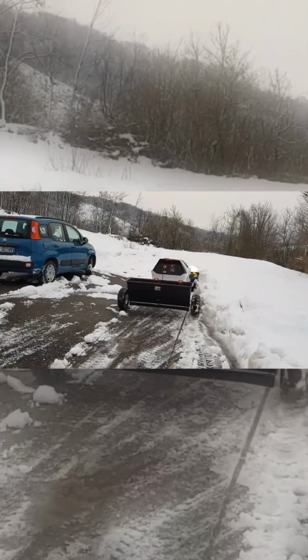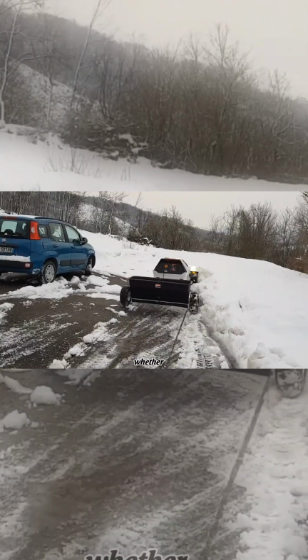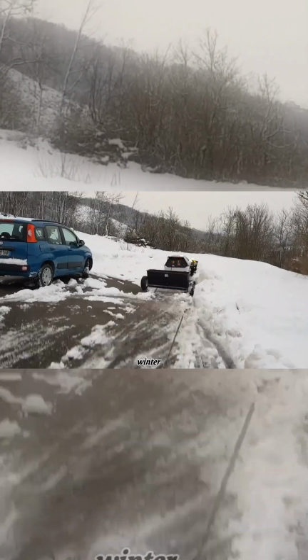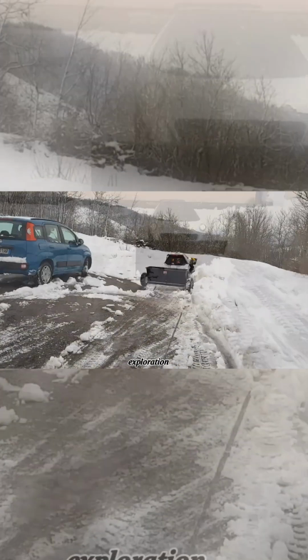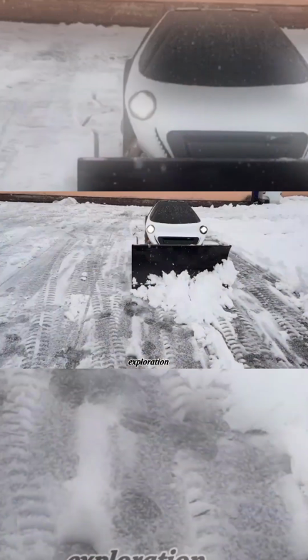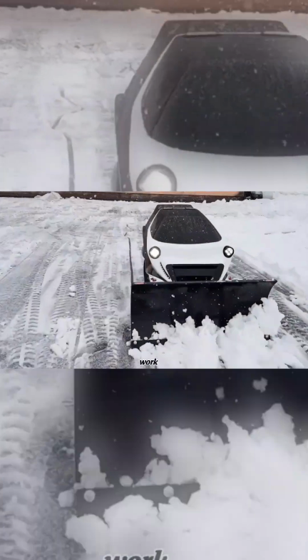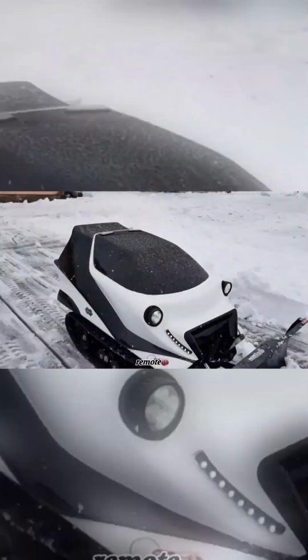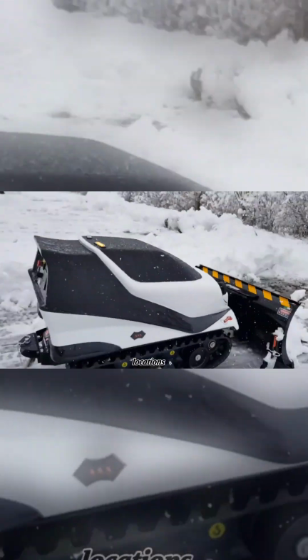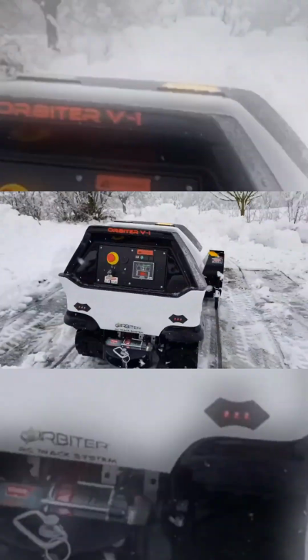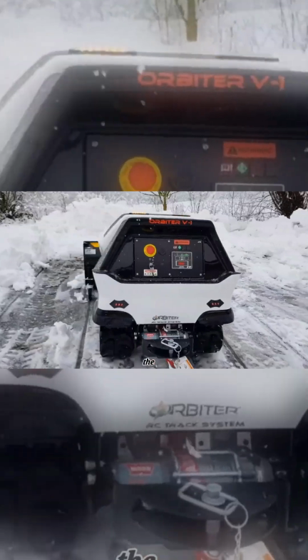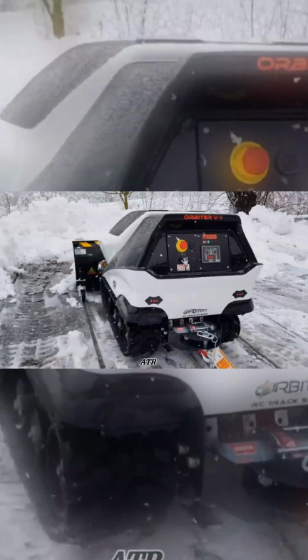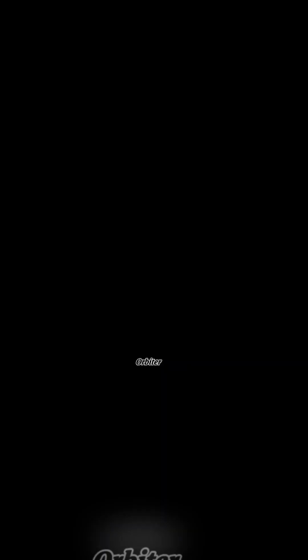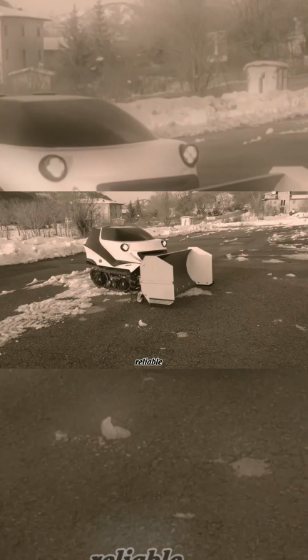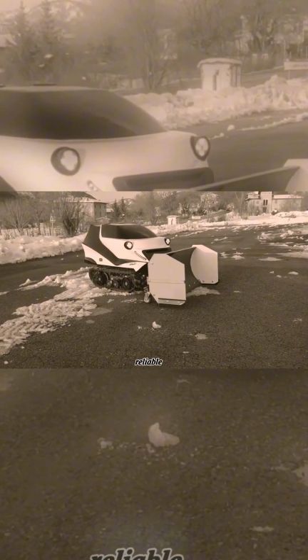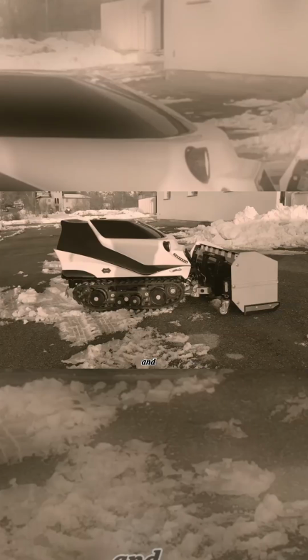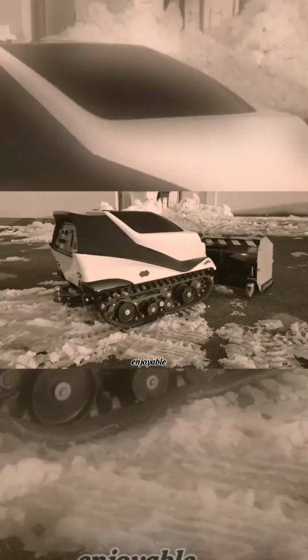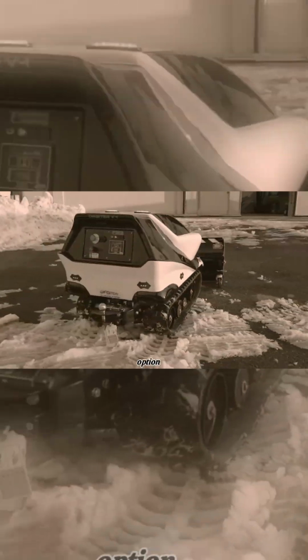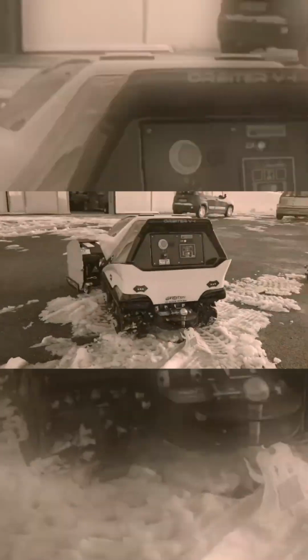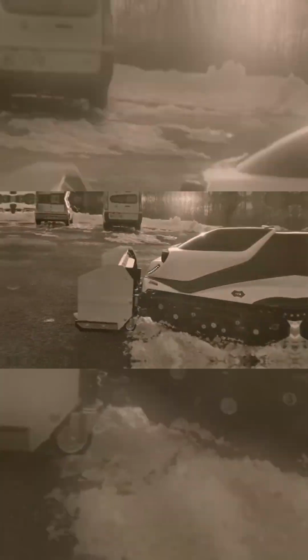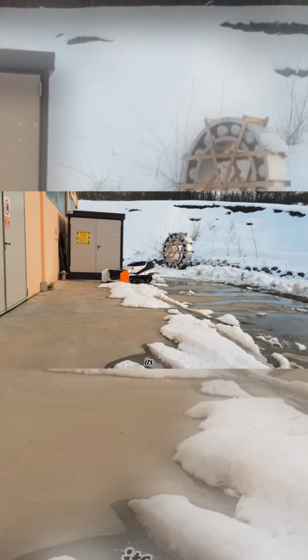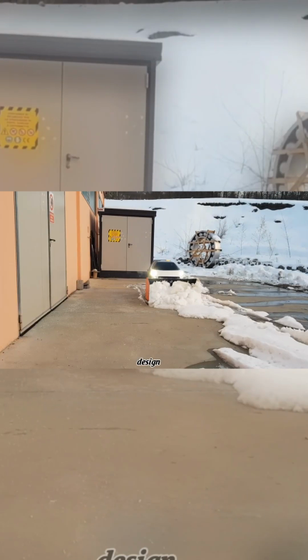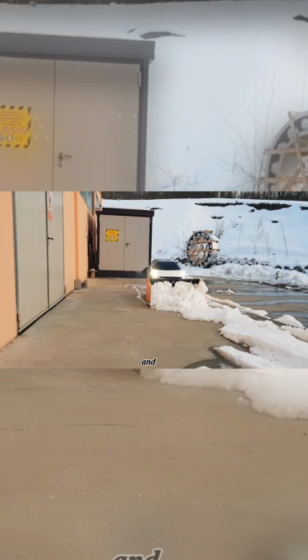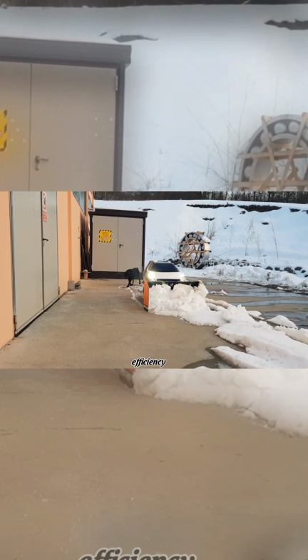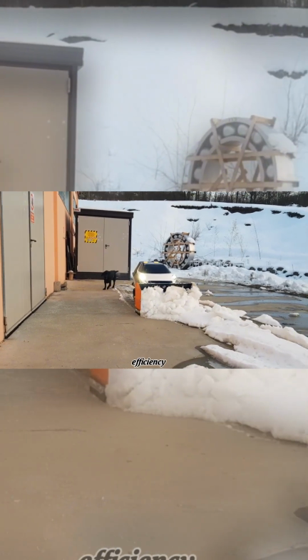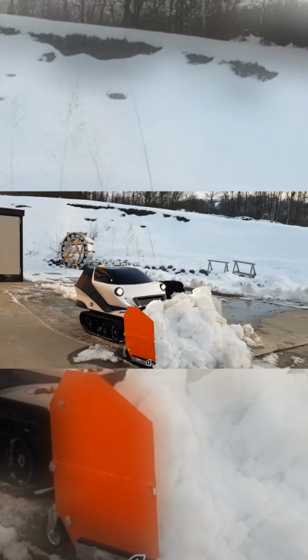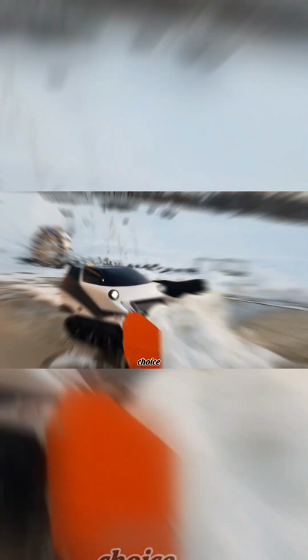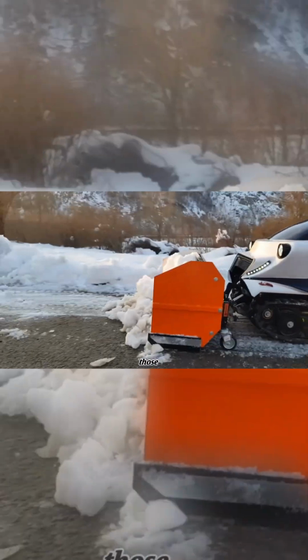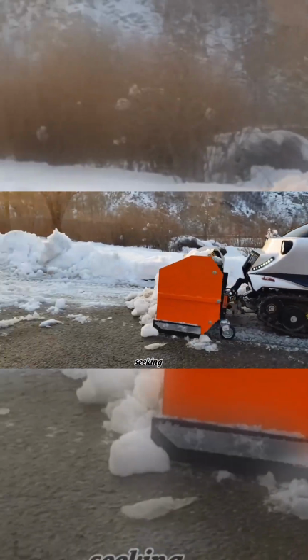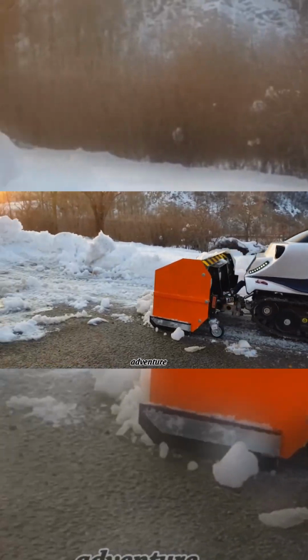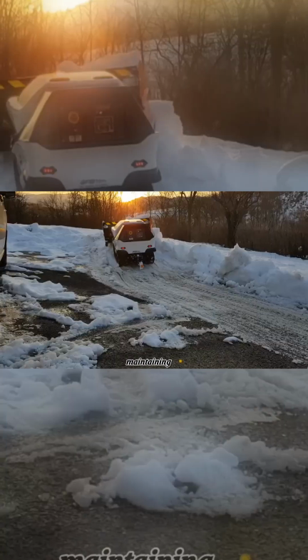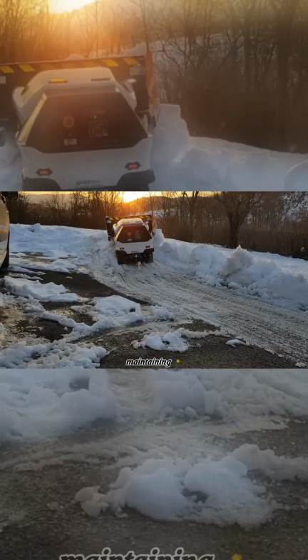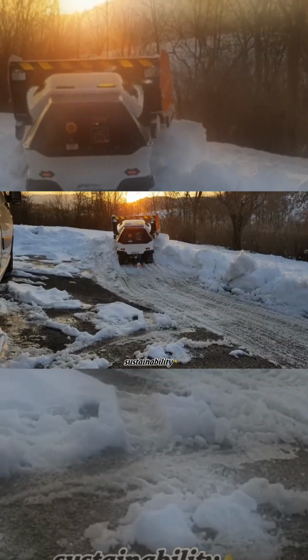Whether for winter exploration or work in remote locations, the ATR Orbiter is a reliable and enjoyable option. Its smart design and efficiency make it a great choice for those seeking adventure while maintaining sustainability.